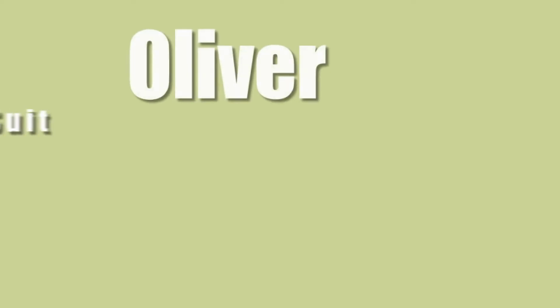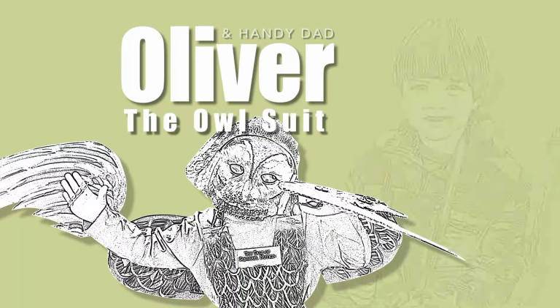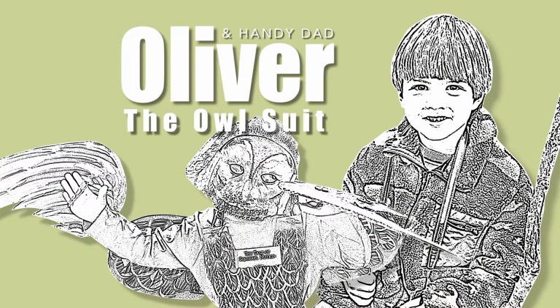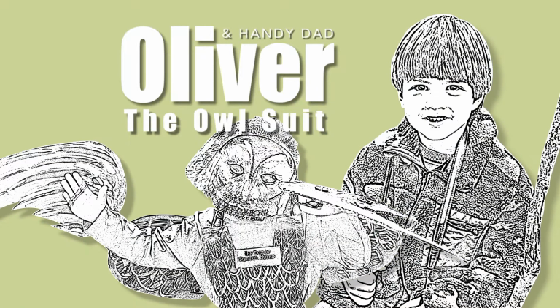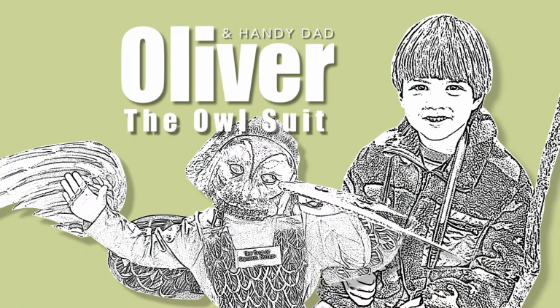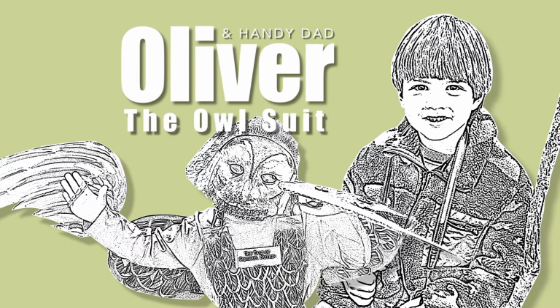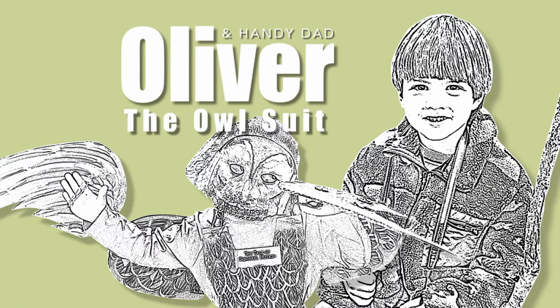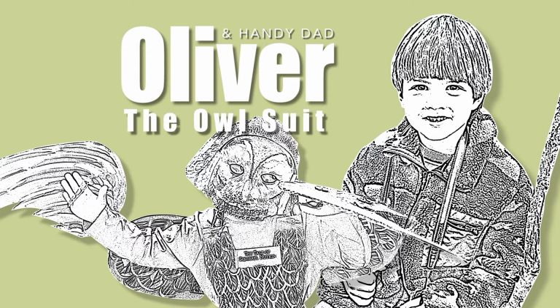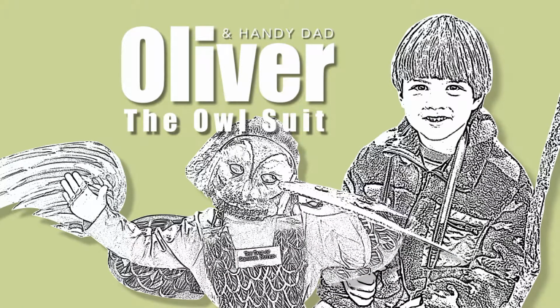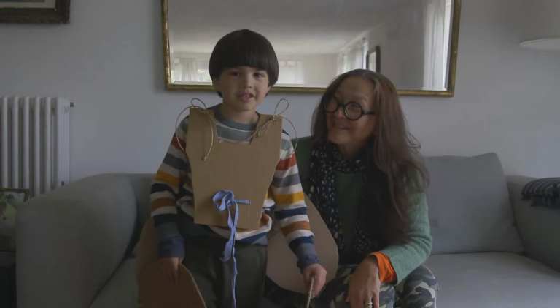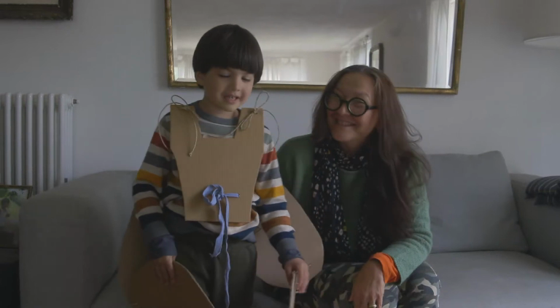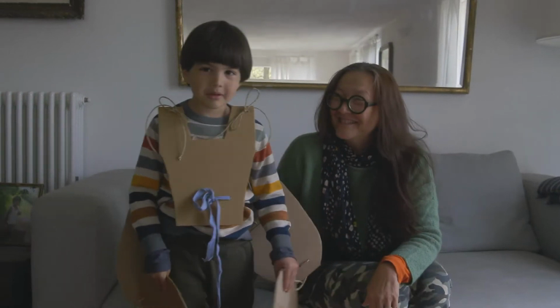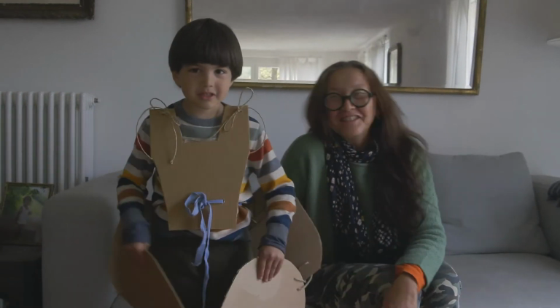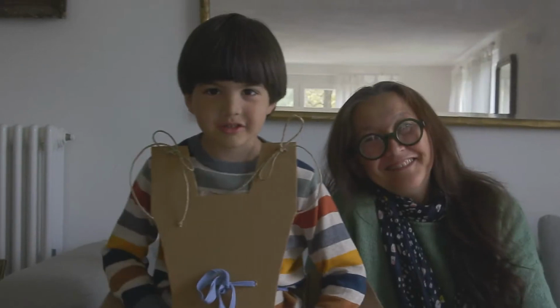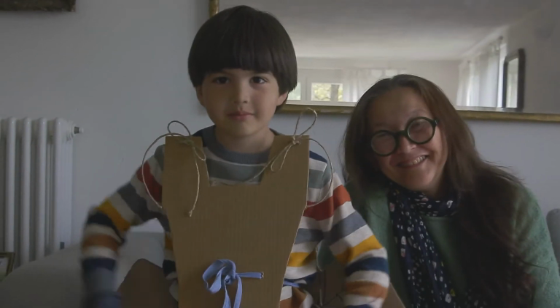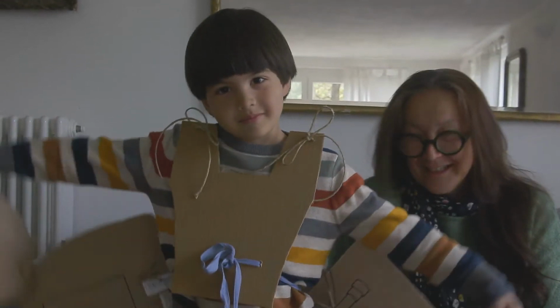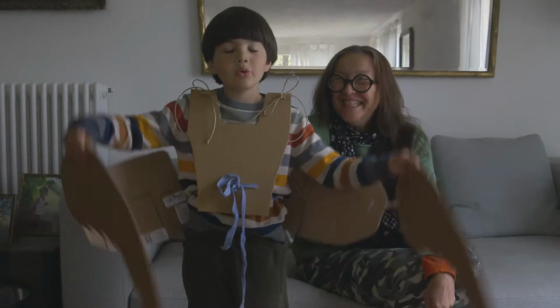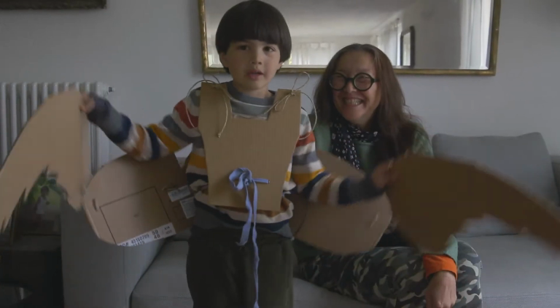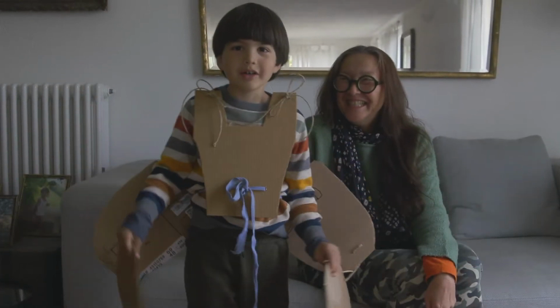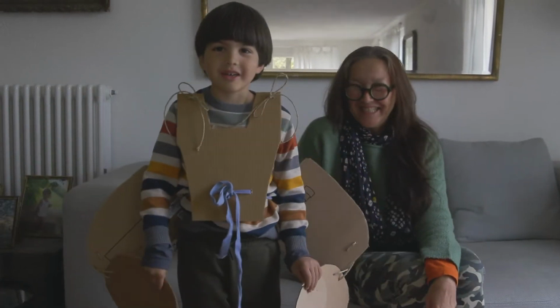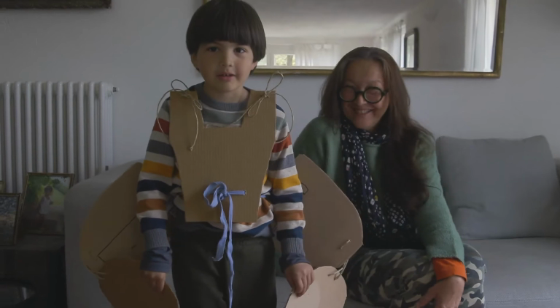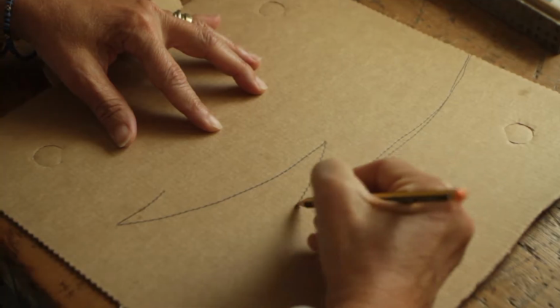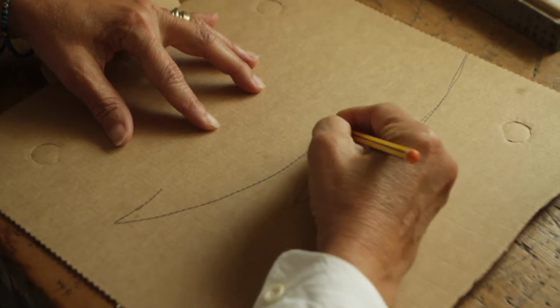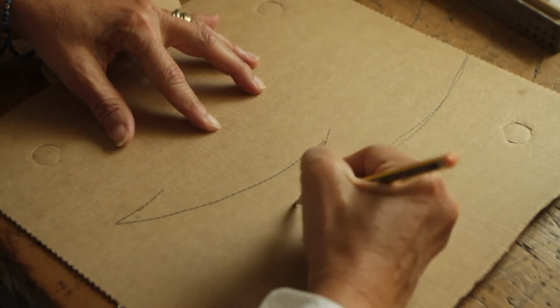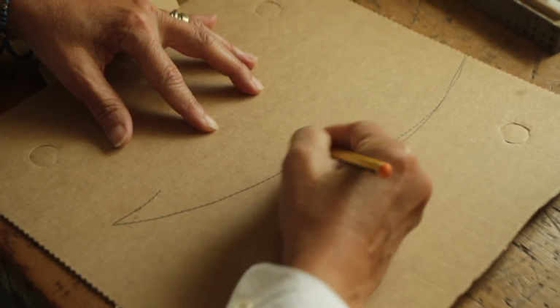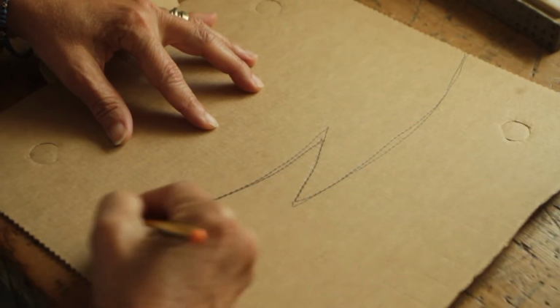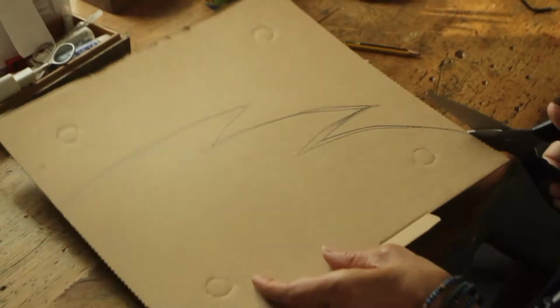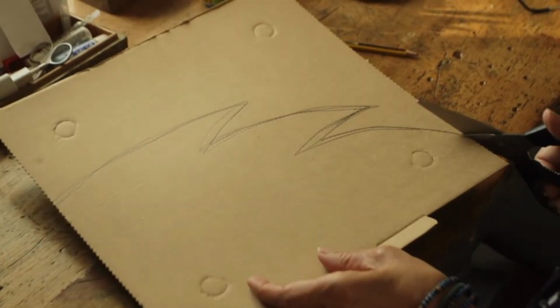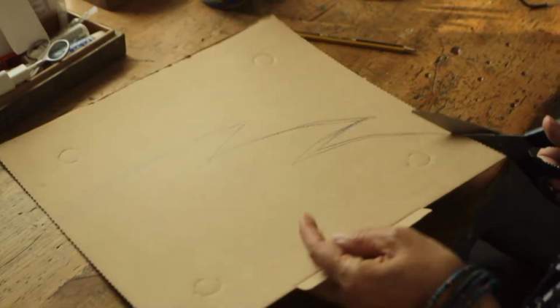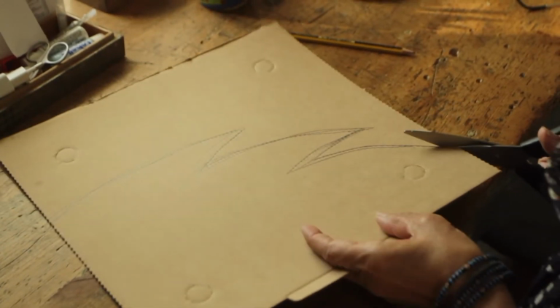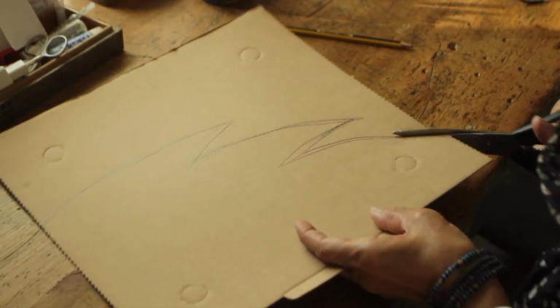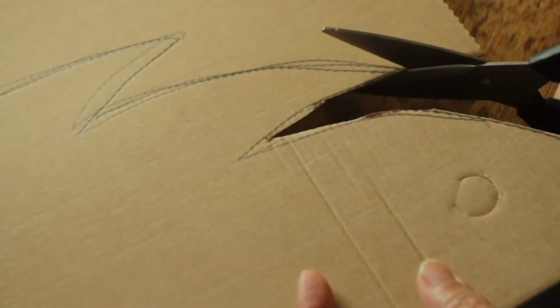Oliver and Yeltsin. Auntie Rebecca, help me with this costume. And we're going to decorate it. The wings are cut out from a cardboard box.